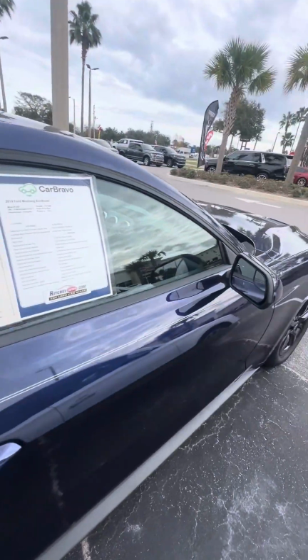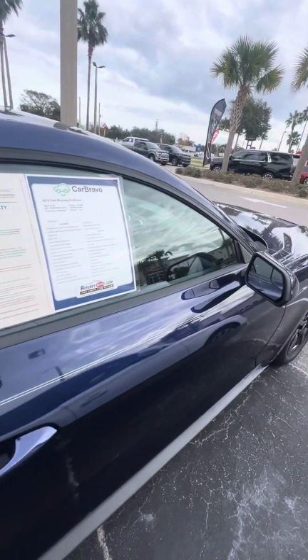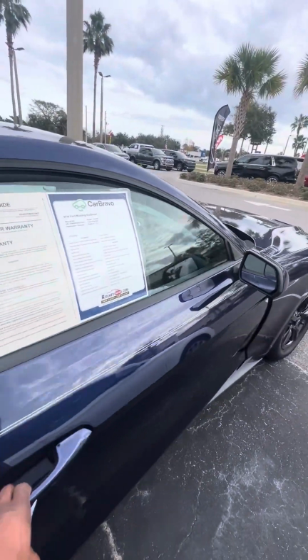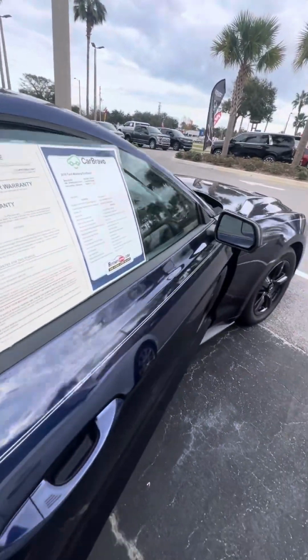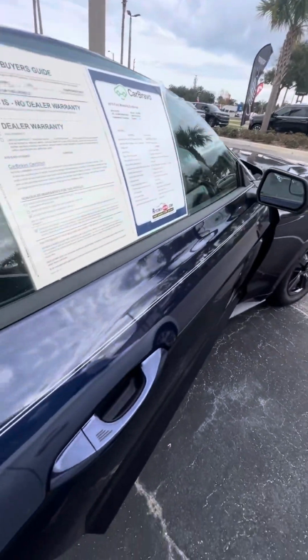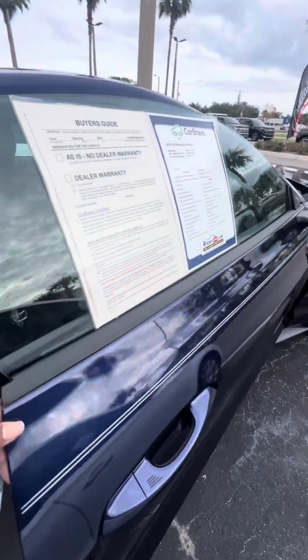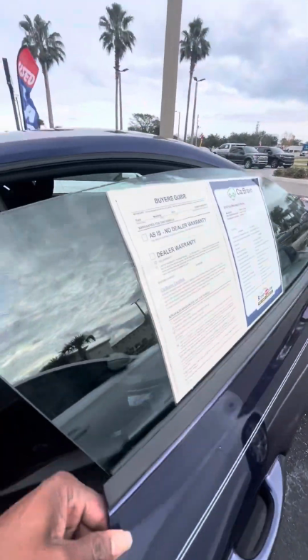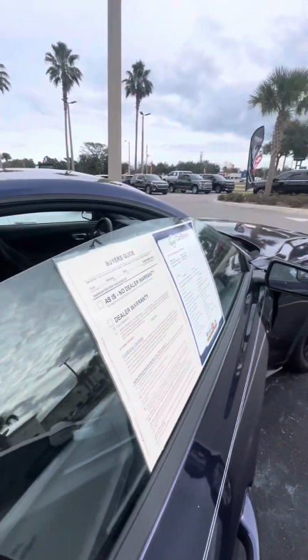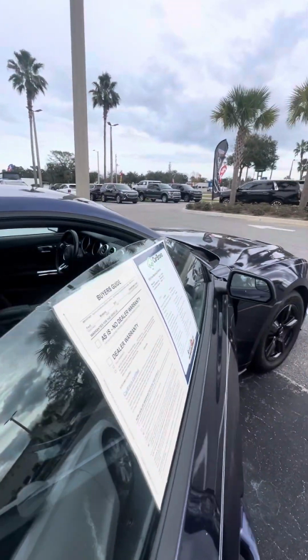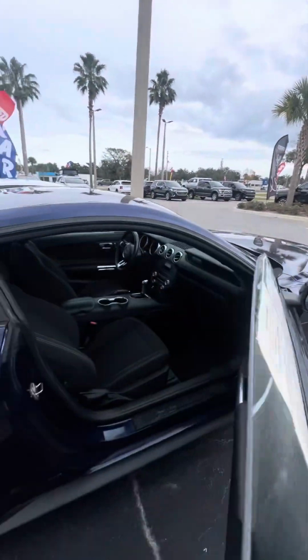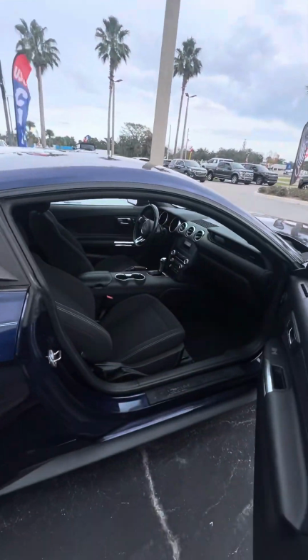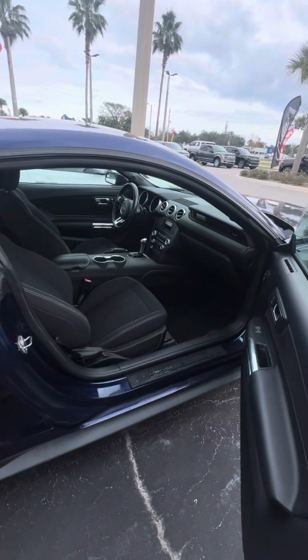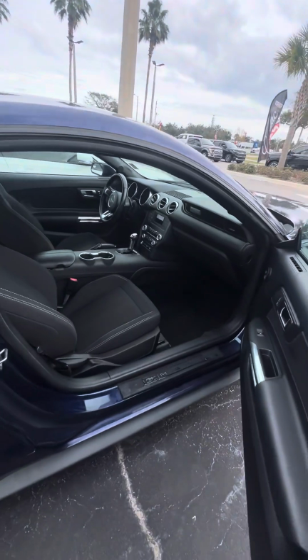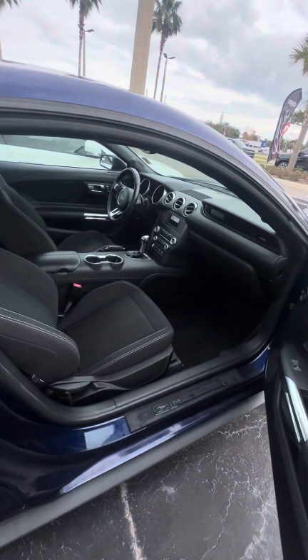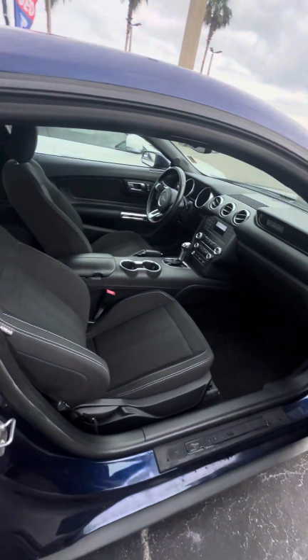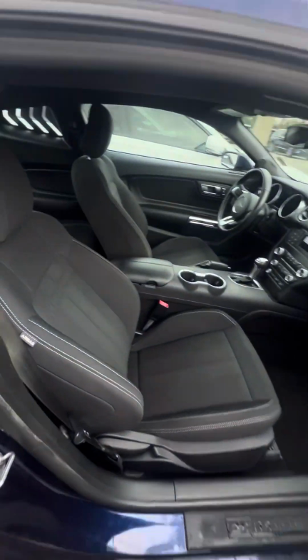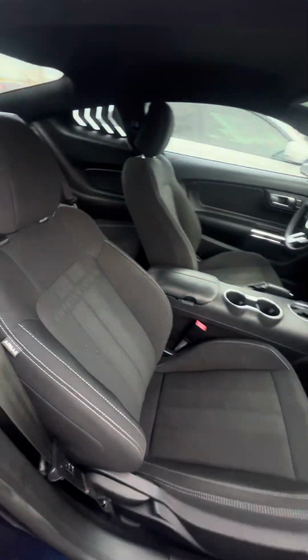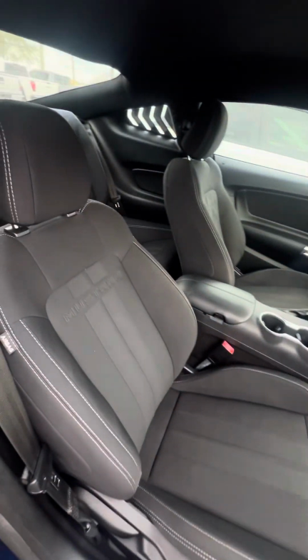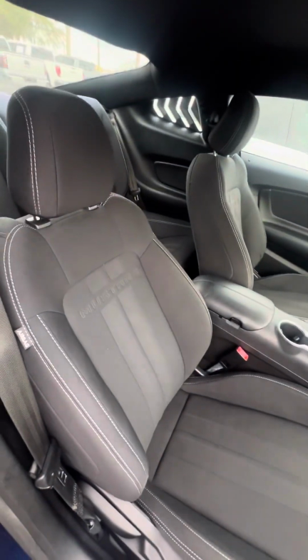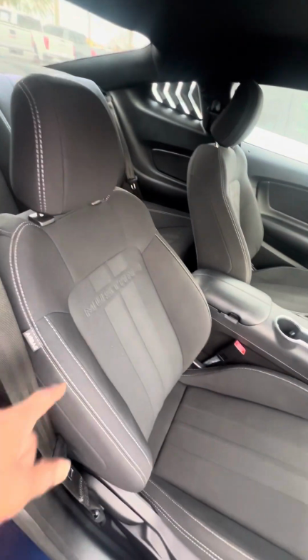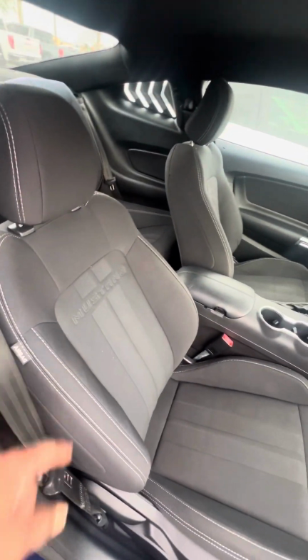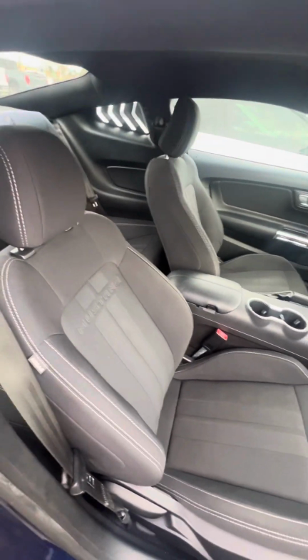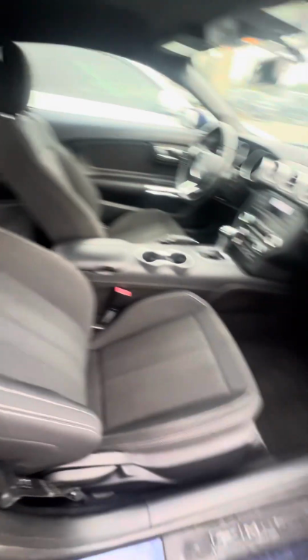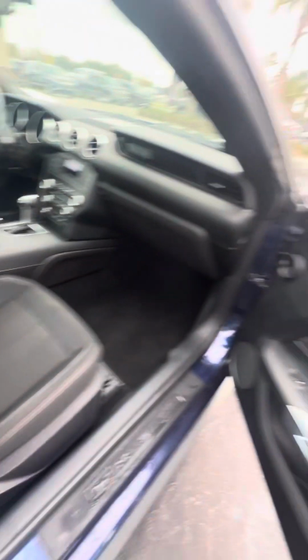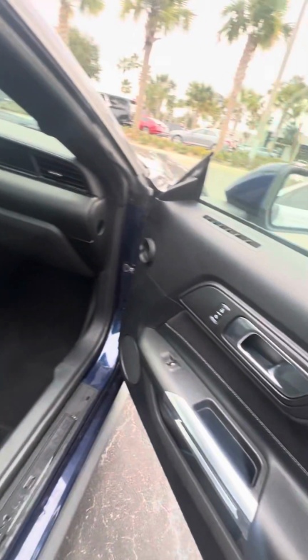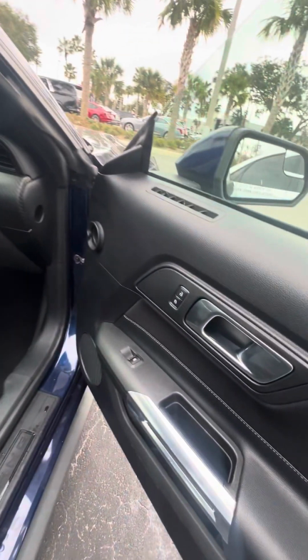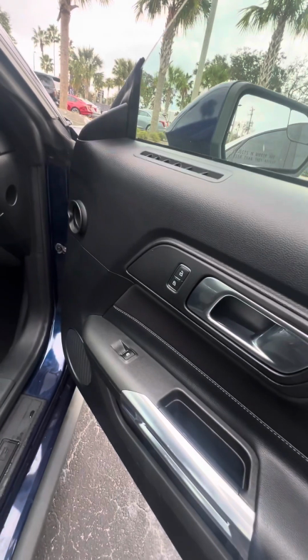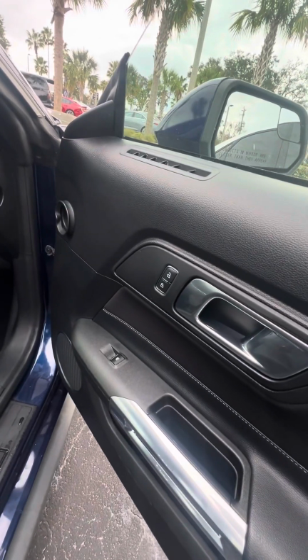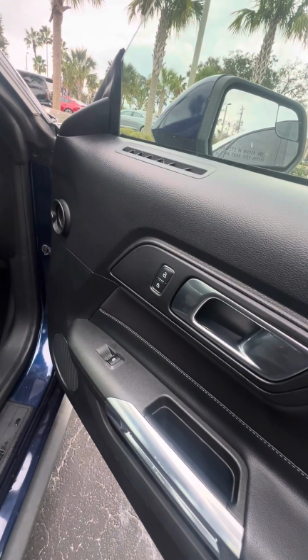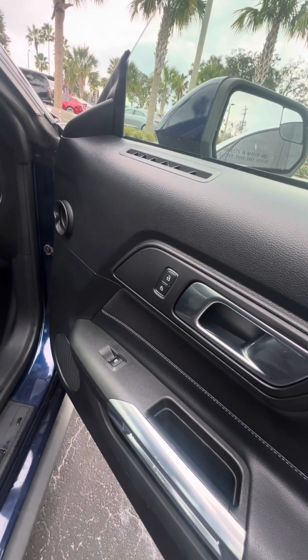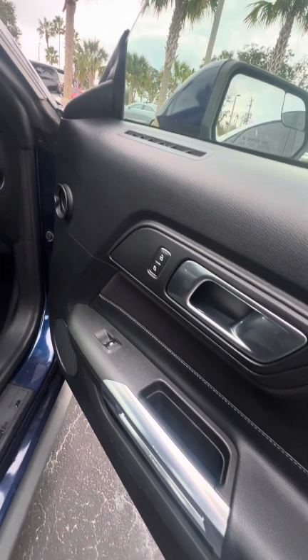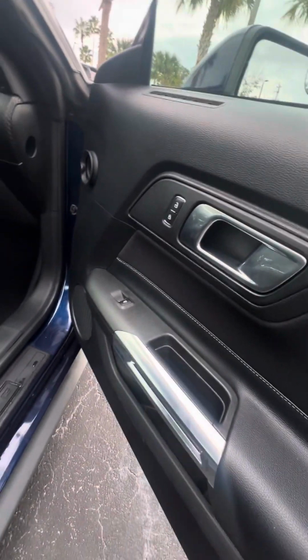We look inside — nice pinstripe running from the front to the back of this vehicle. Black interior with gray stitching, power windows, power locks on both doors.